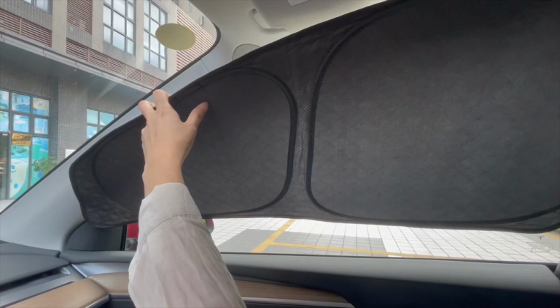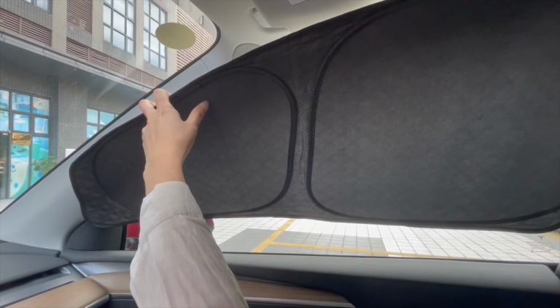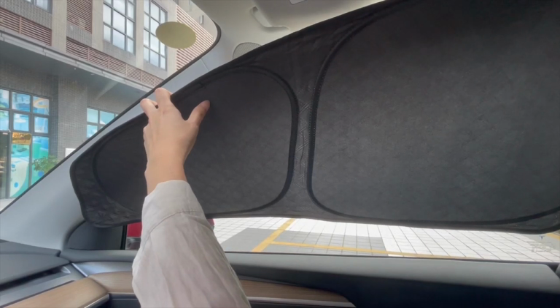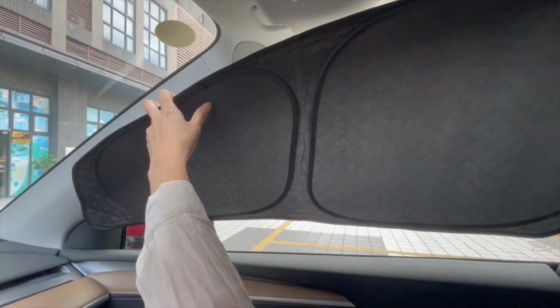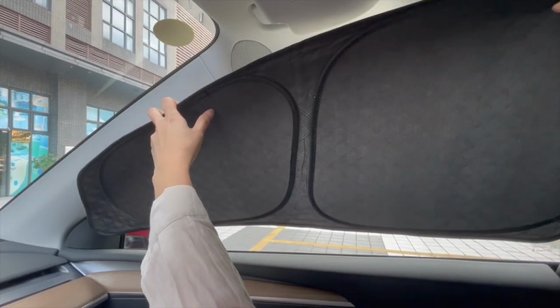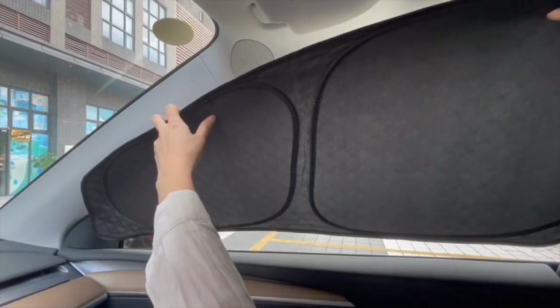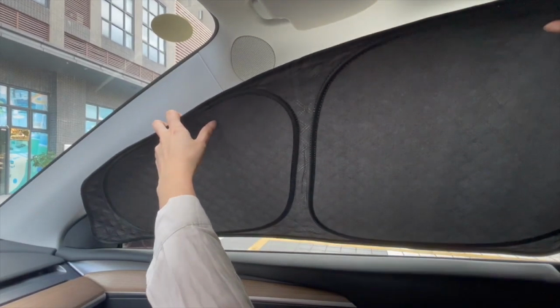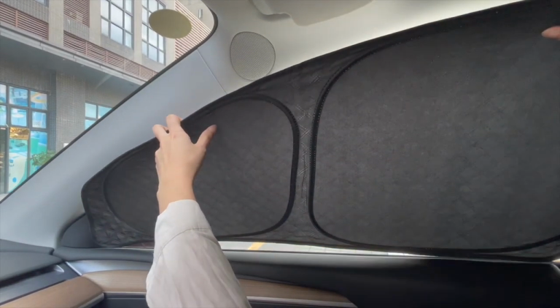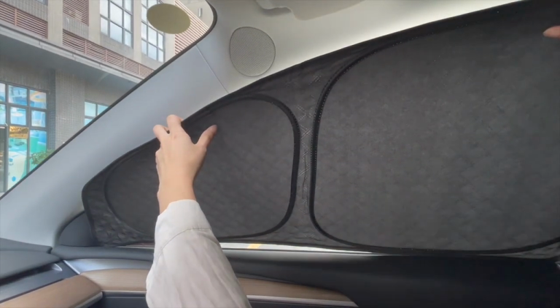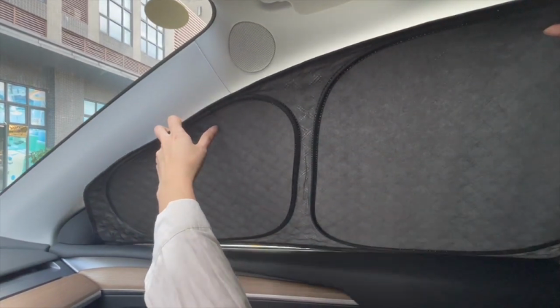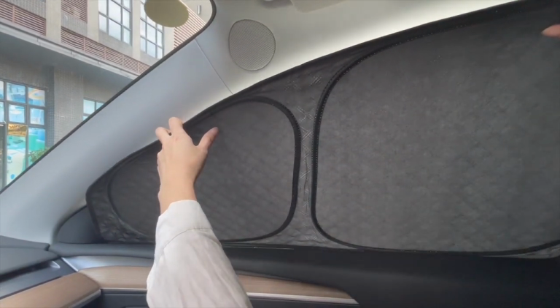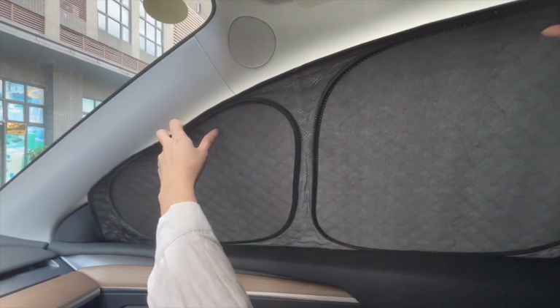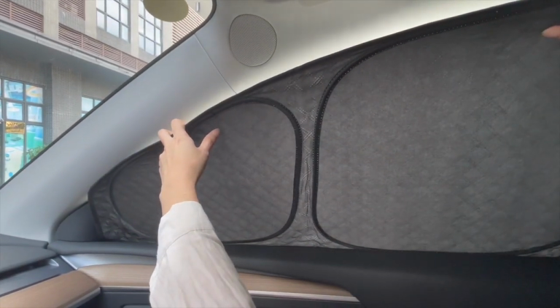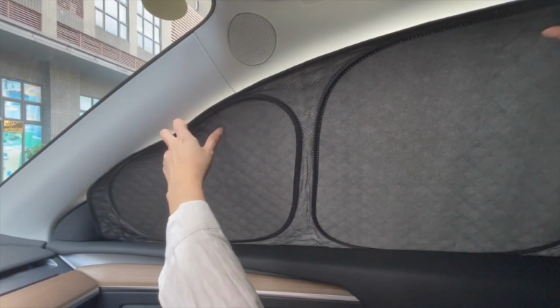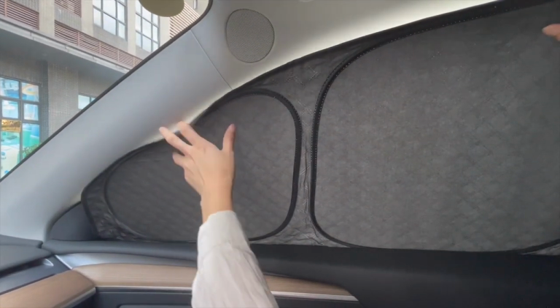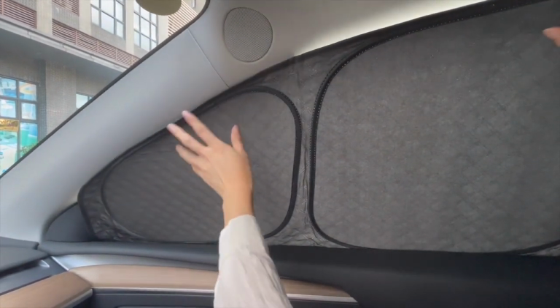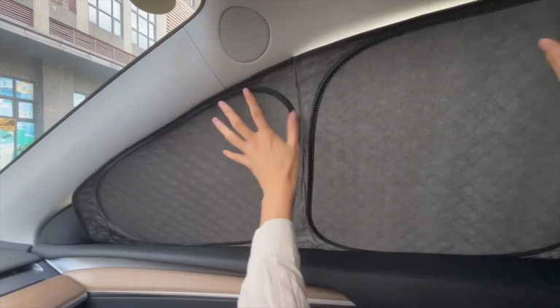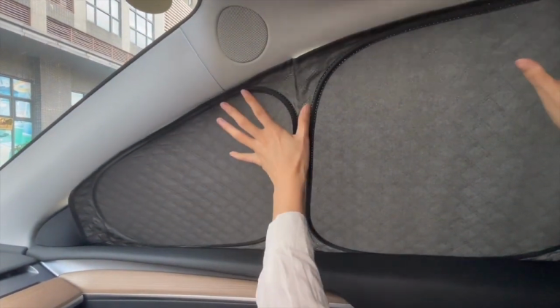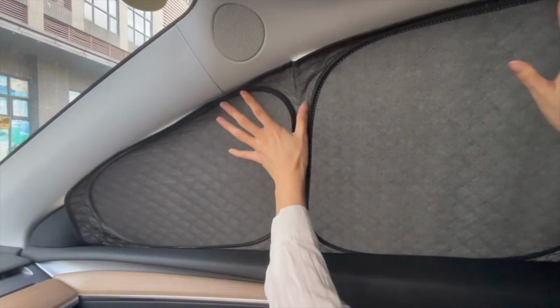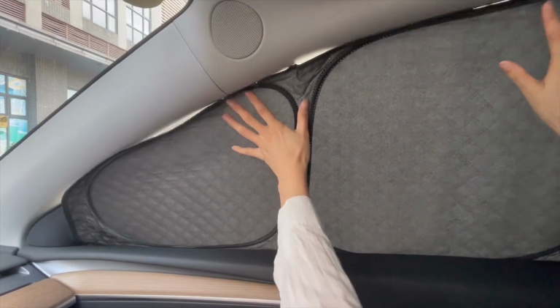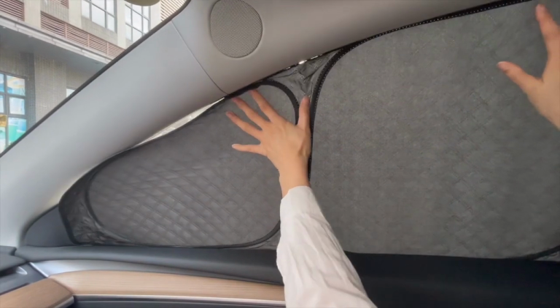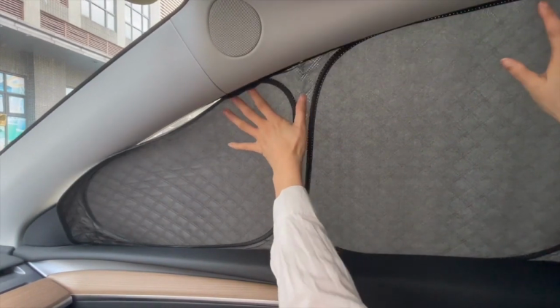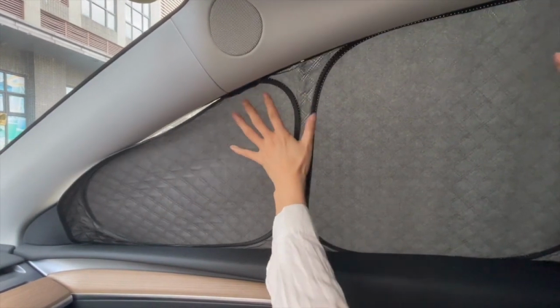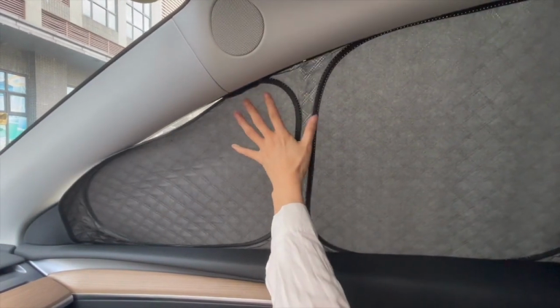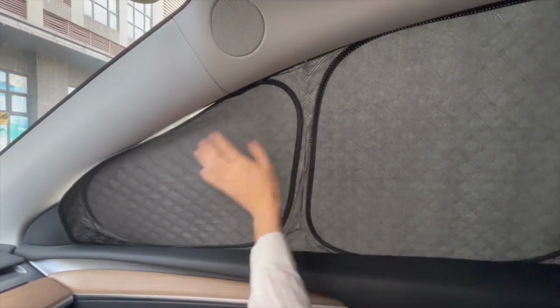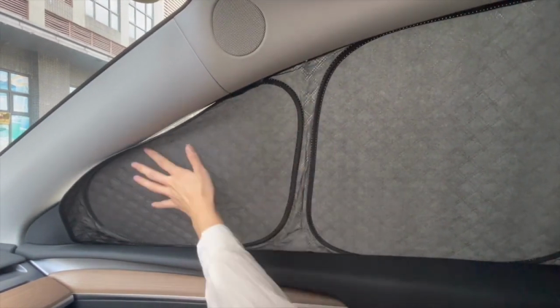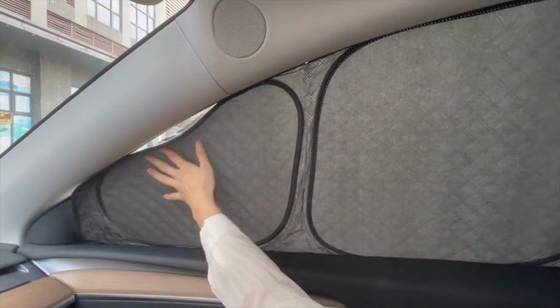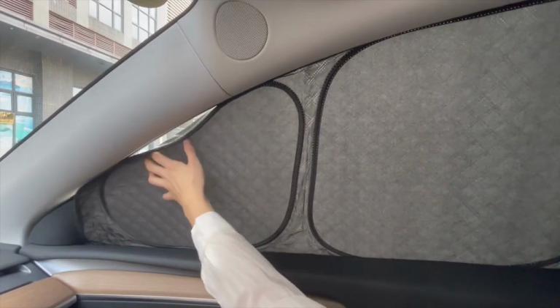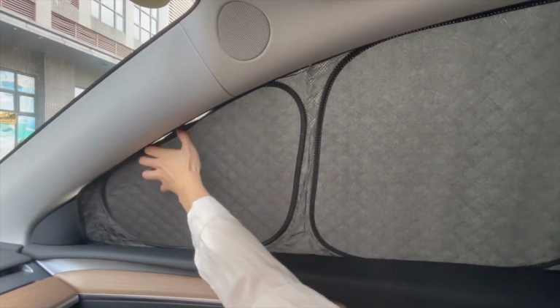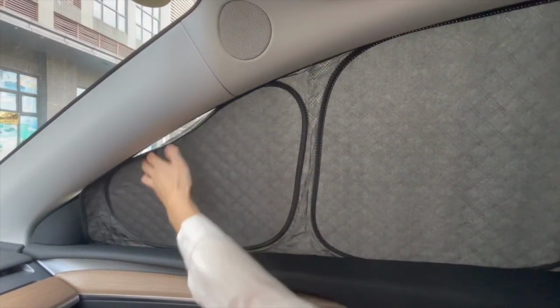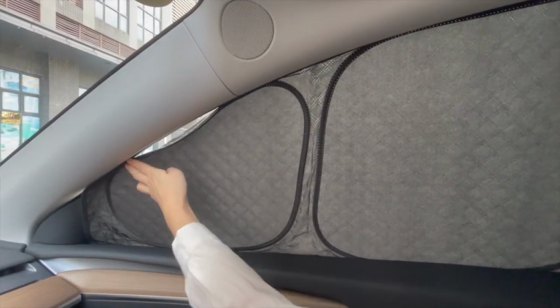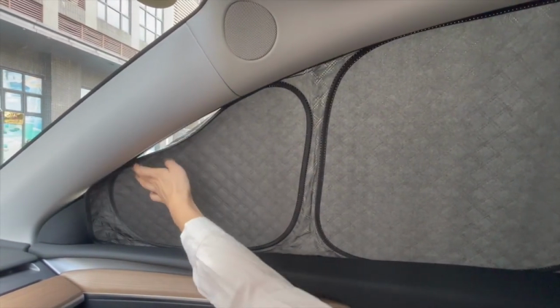First of all, tuck the bottom side of the sunshade into the gap of the window, and then push the whole curtain into the window frame.